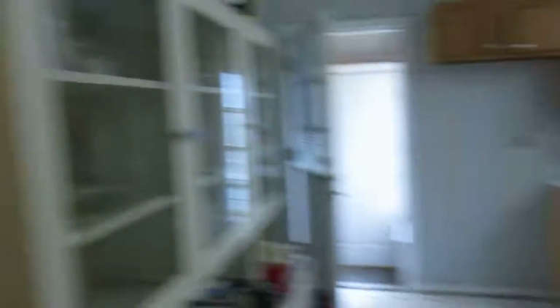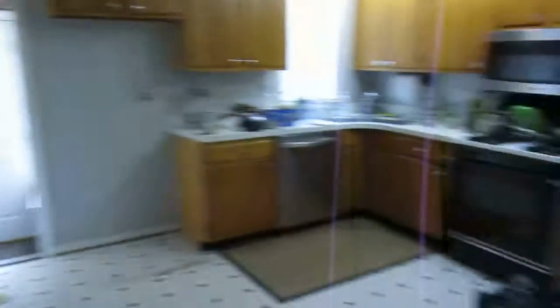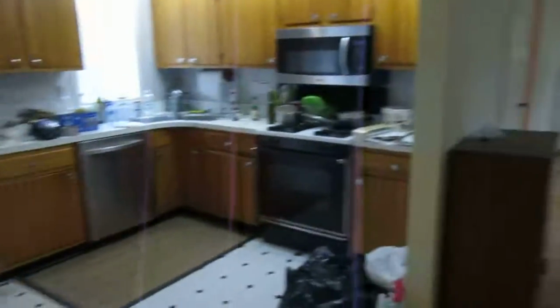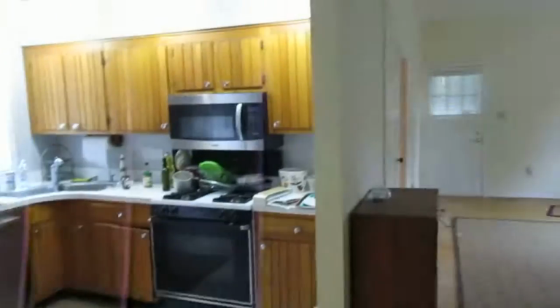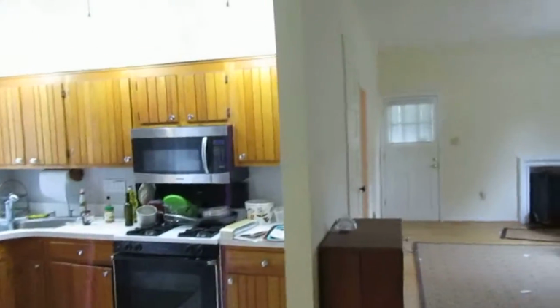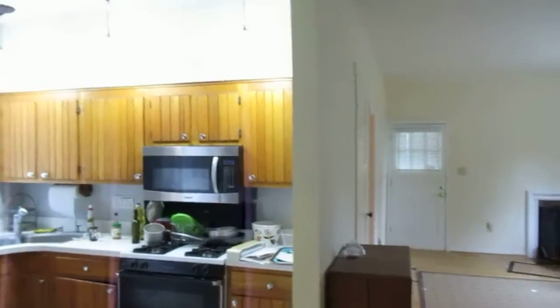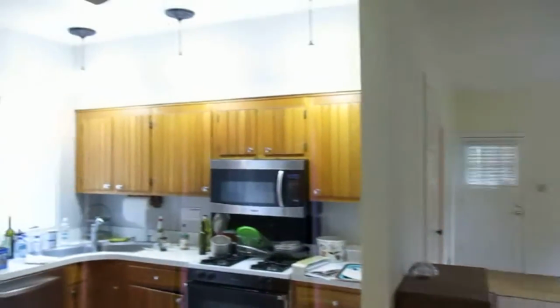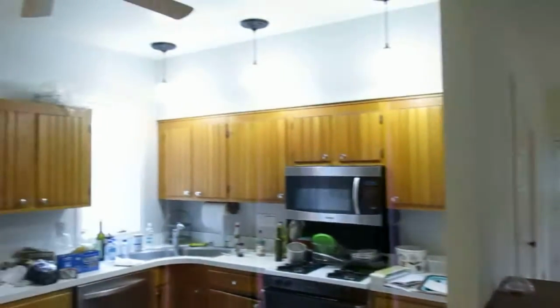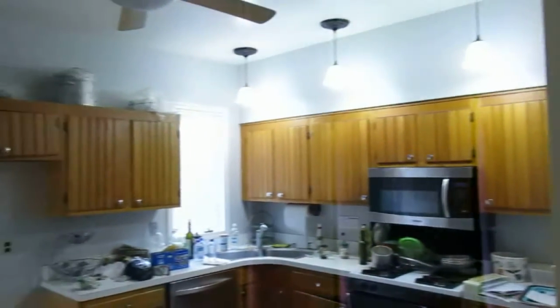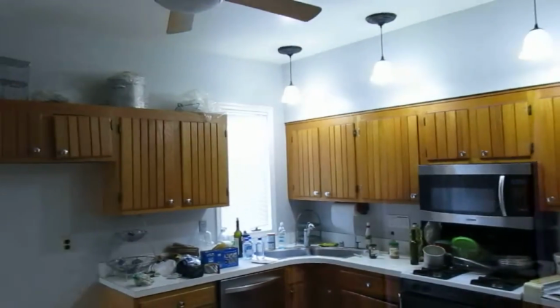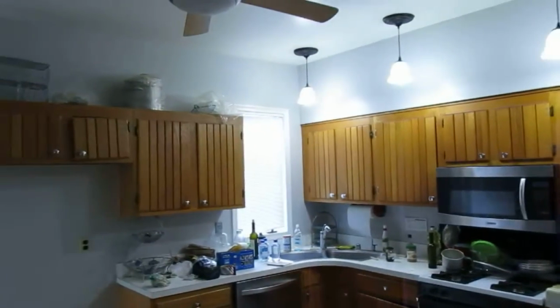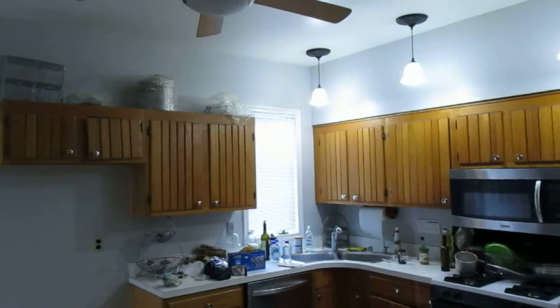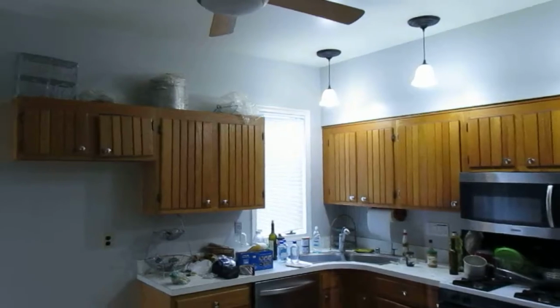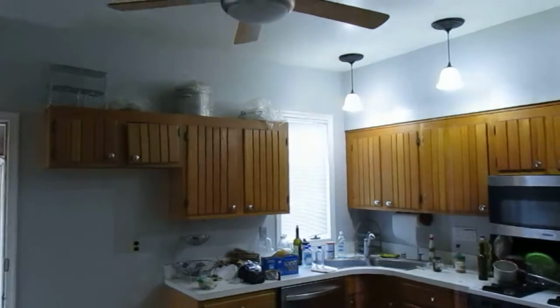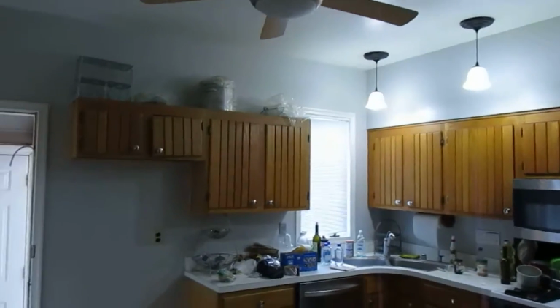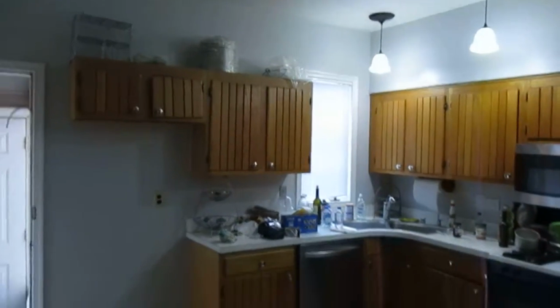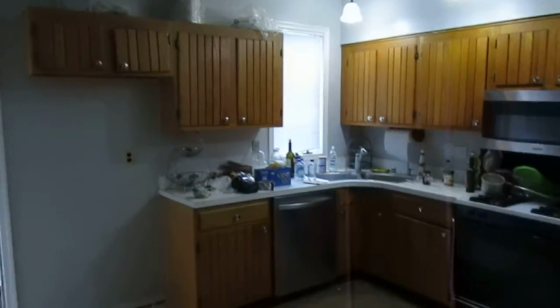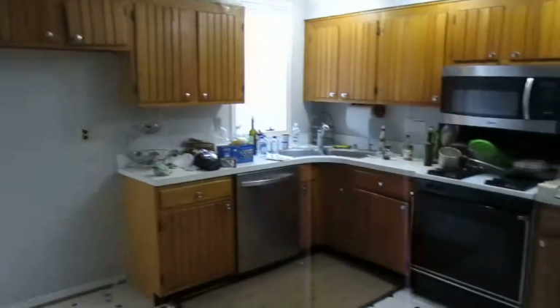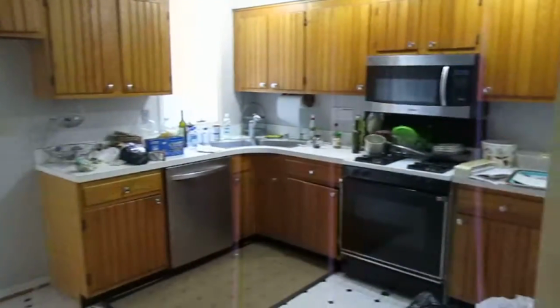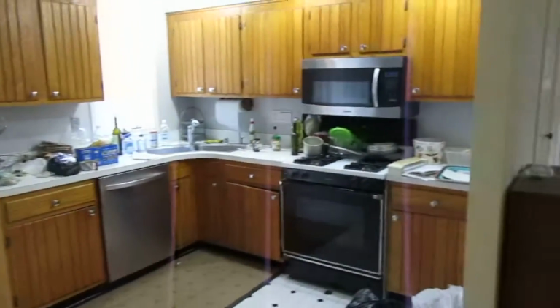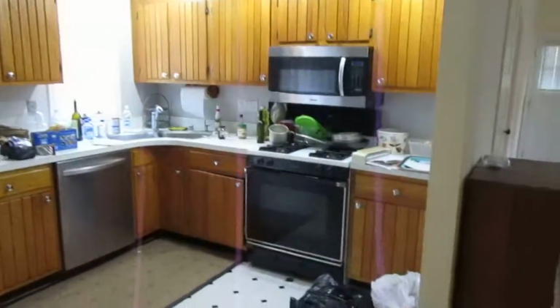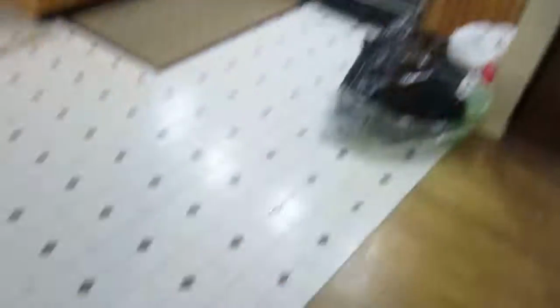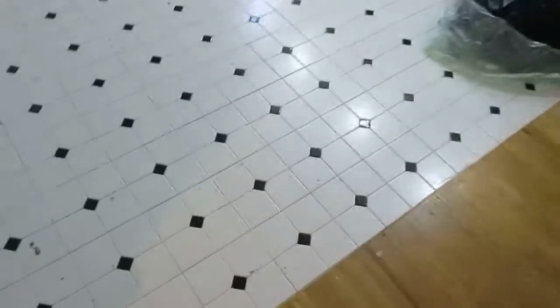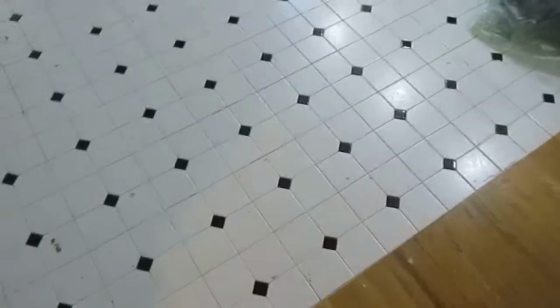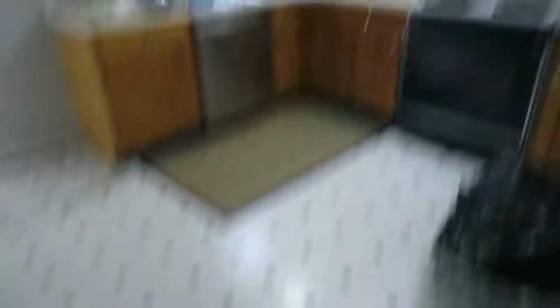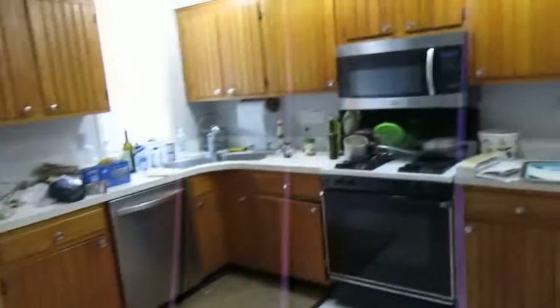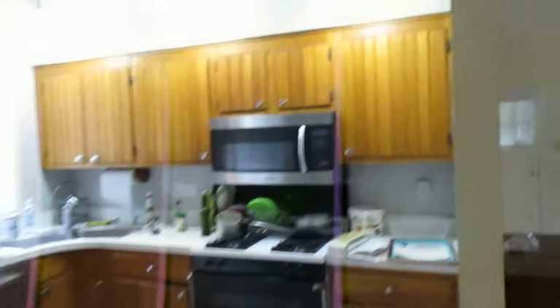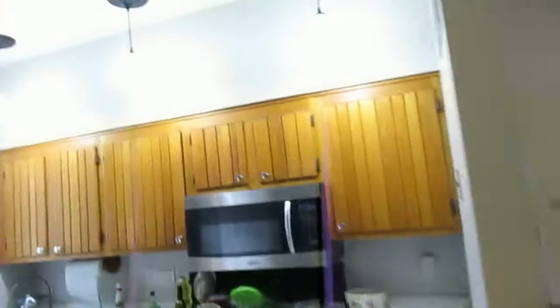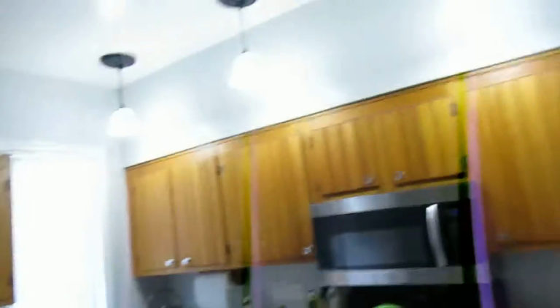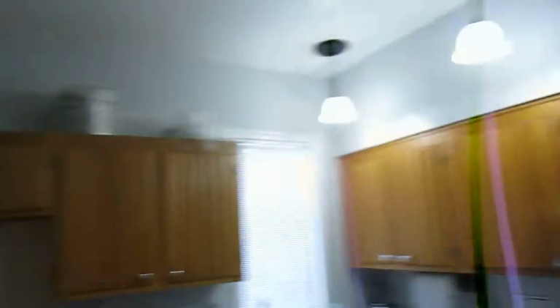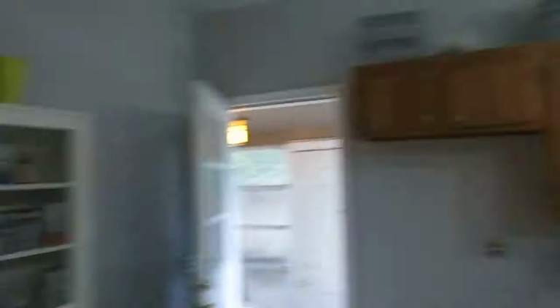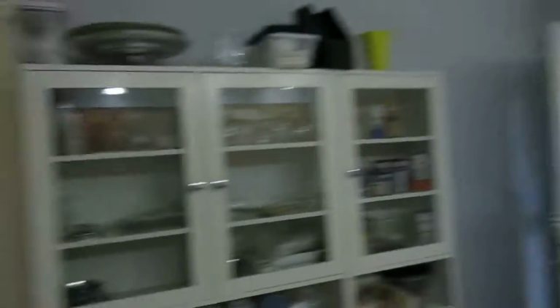Here's the kitchen — it looks good. Cabinets look good. Ceramic tile on the floor in the kitchen. Kitchen's a pretty good size.